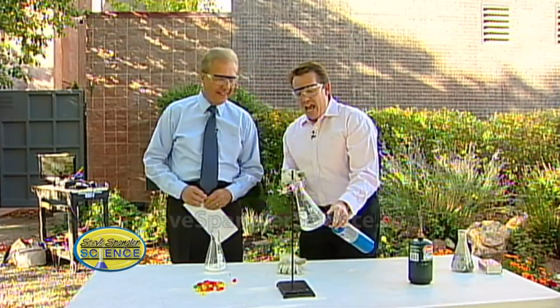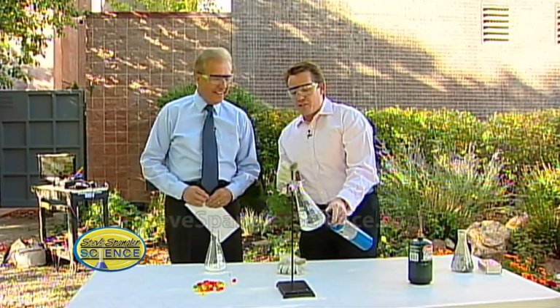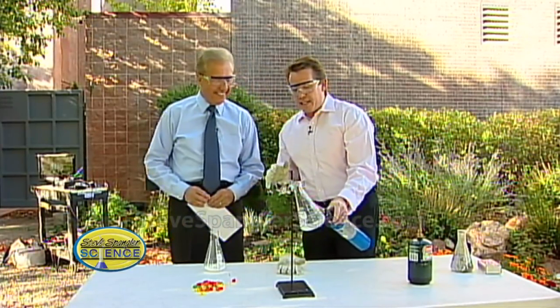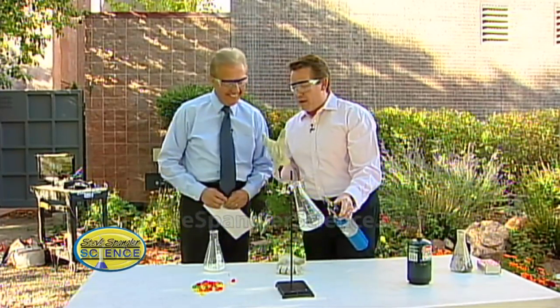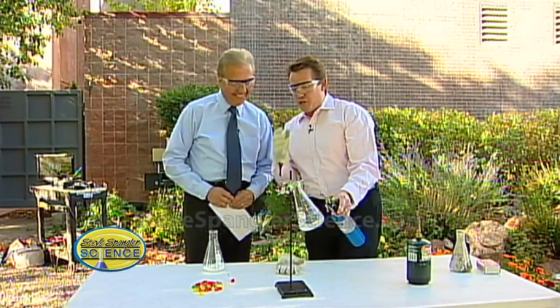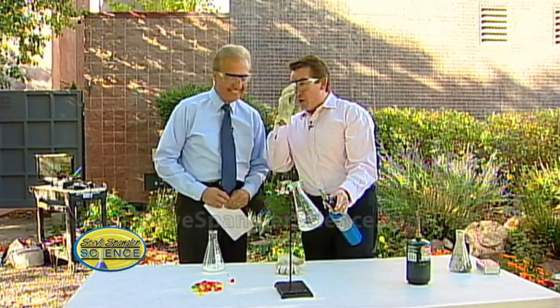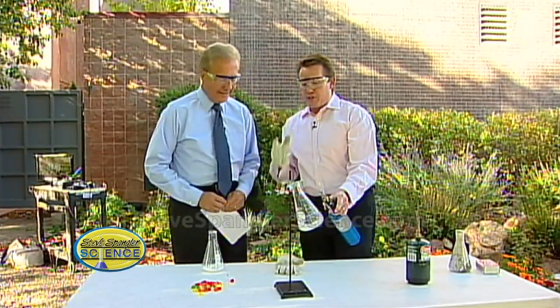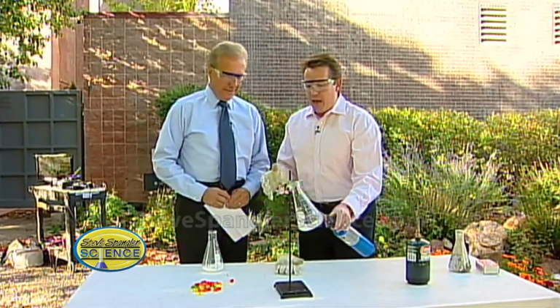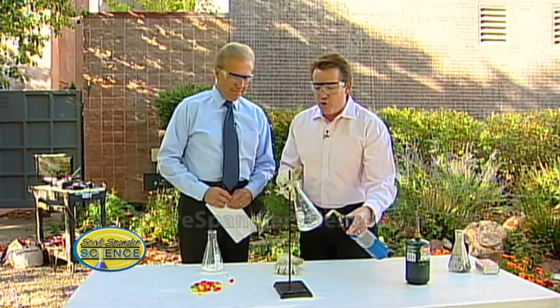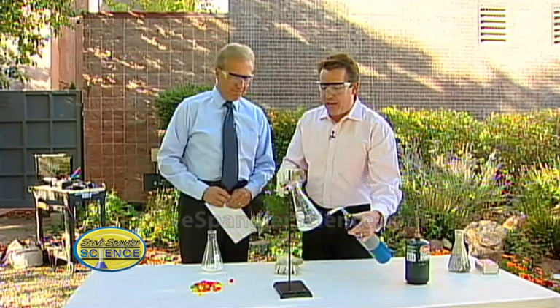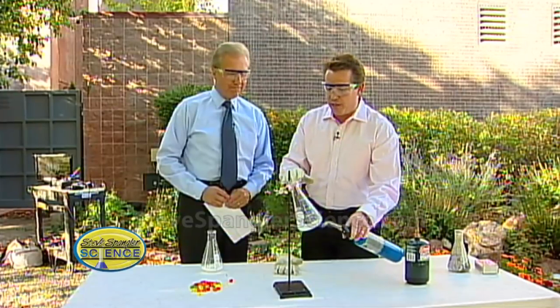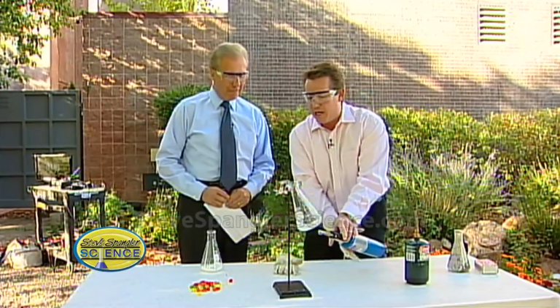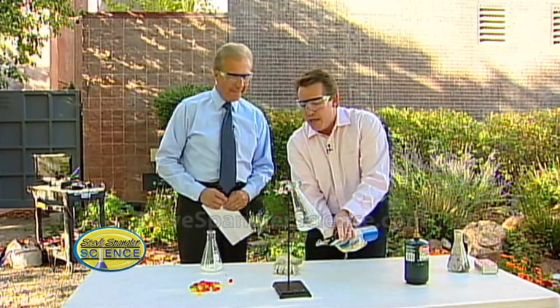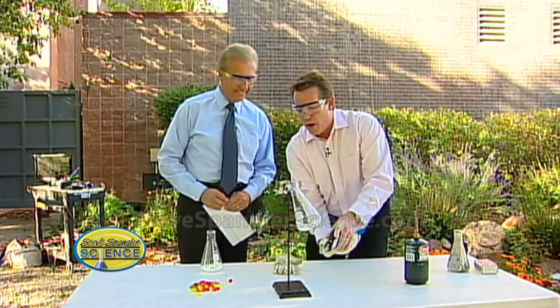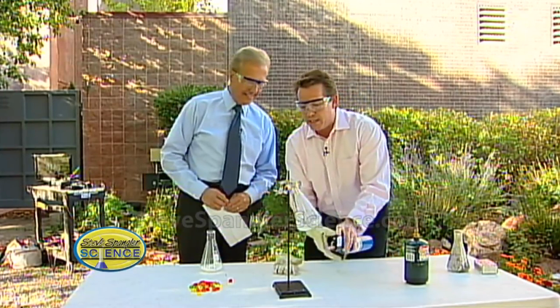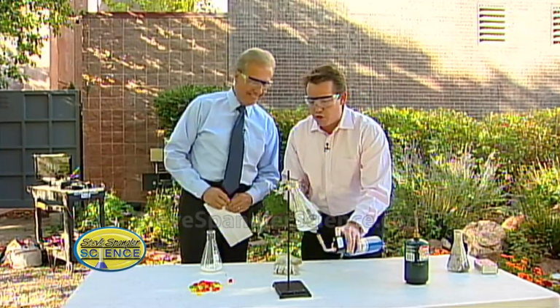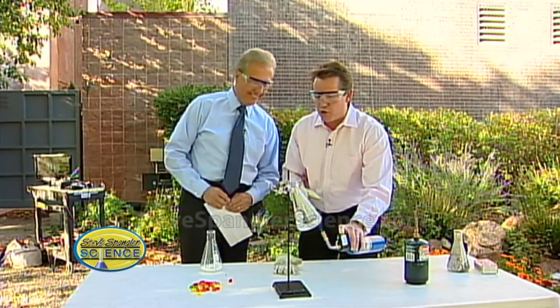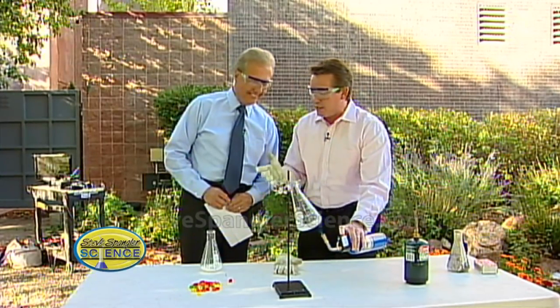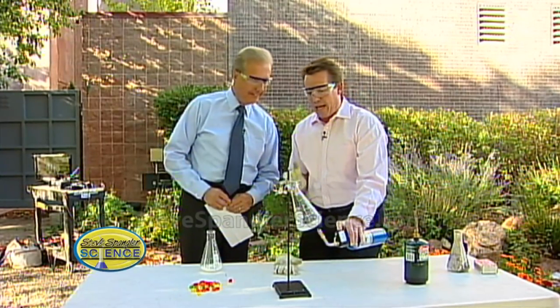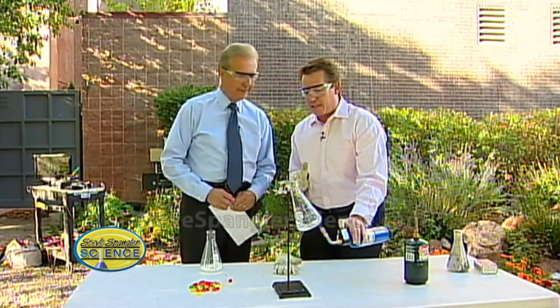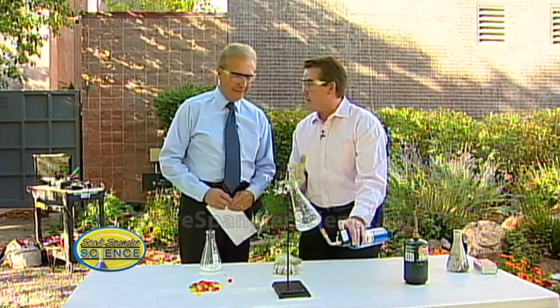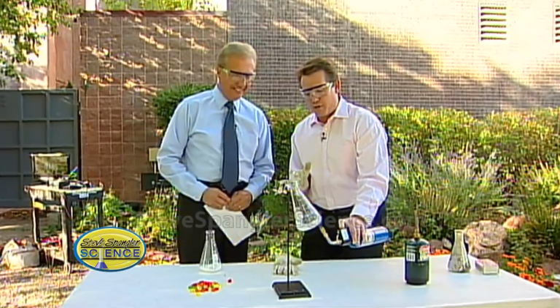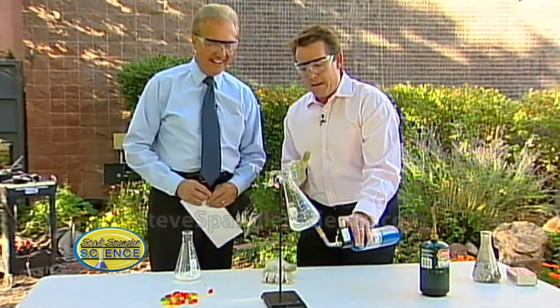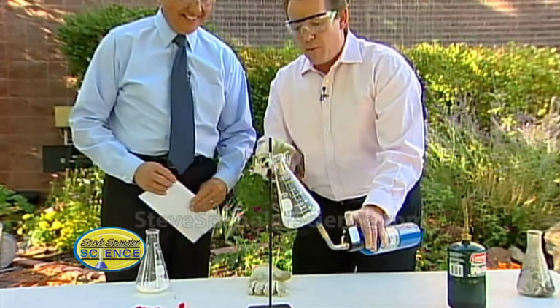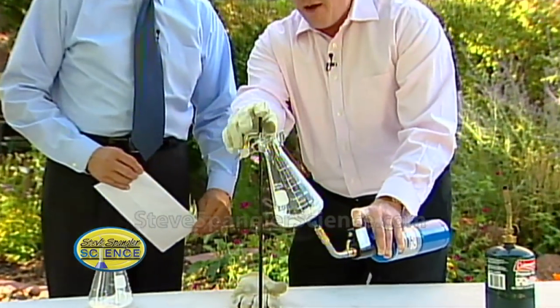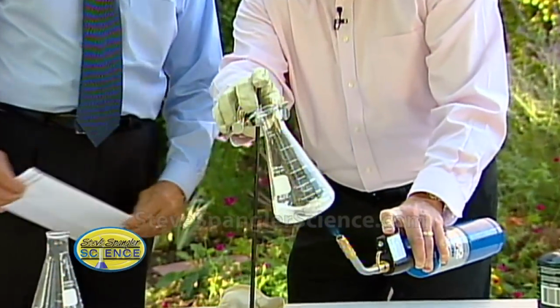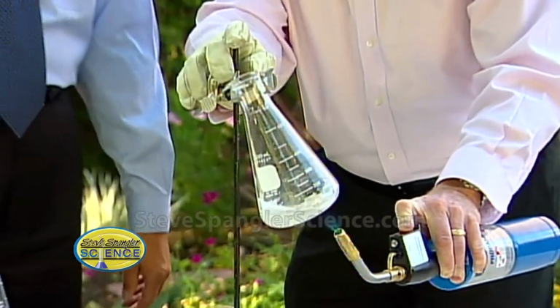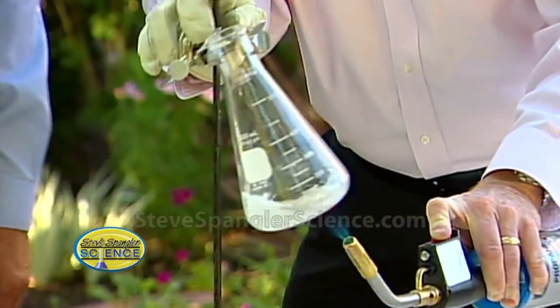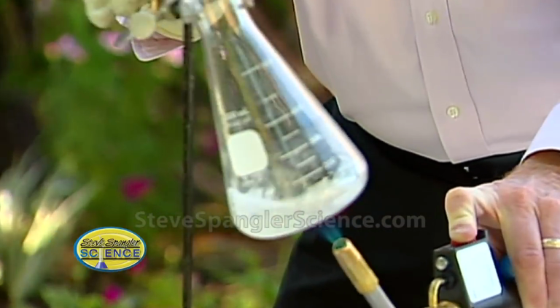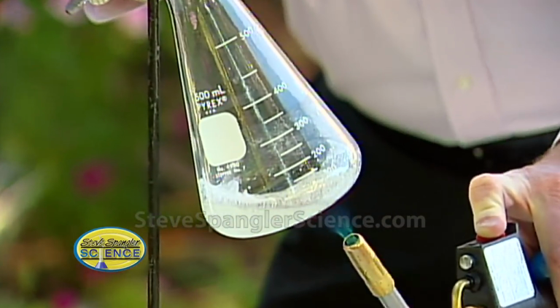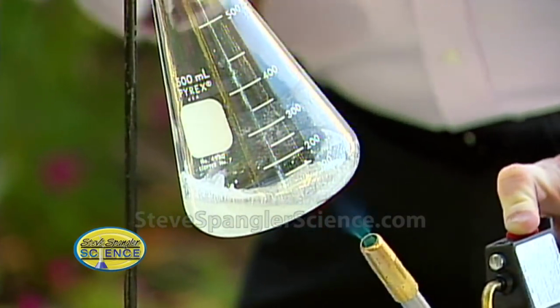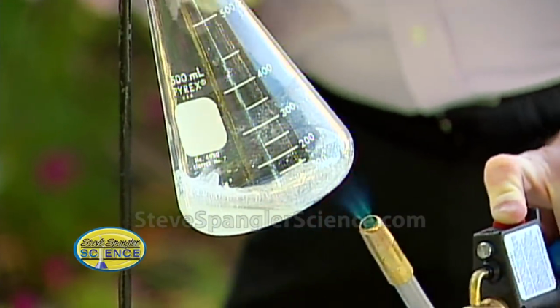I was talking to the kids about energy and it's hard to teach kids about food having energy sometimes, so I wanted a demonstration to show this. This is a classic — it's the gummy bear demonstration. What we have here is a powder that's been turned into a liquid.